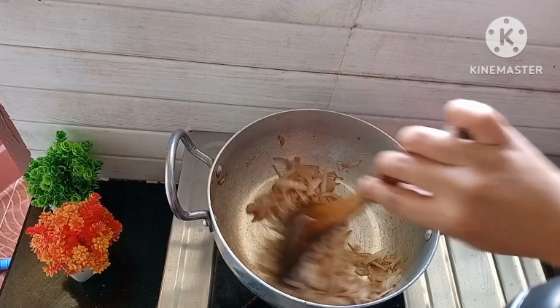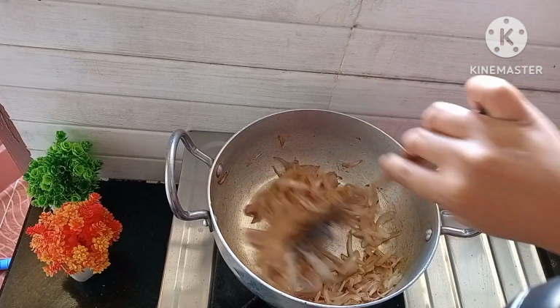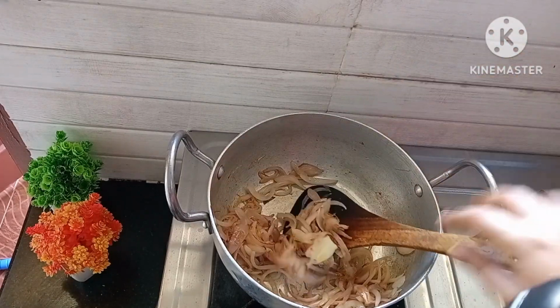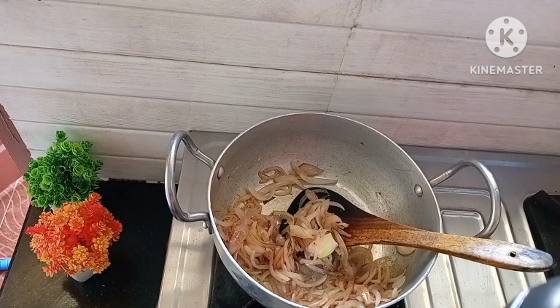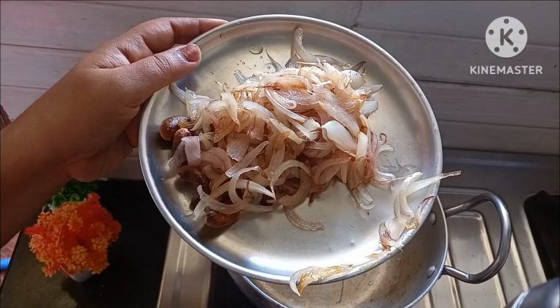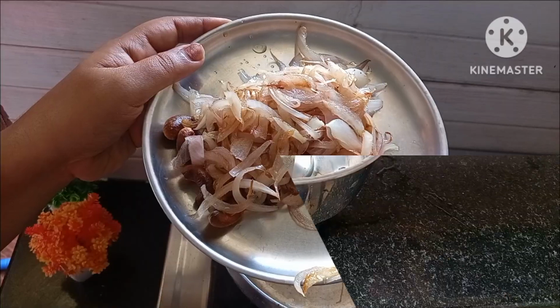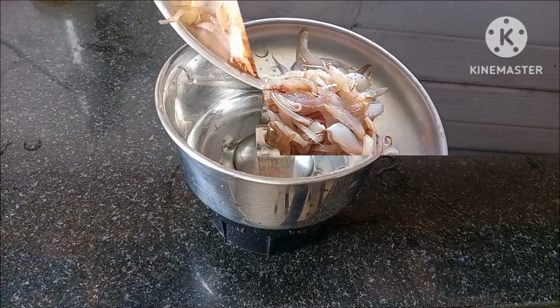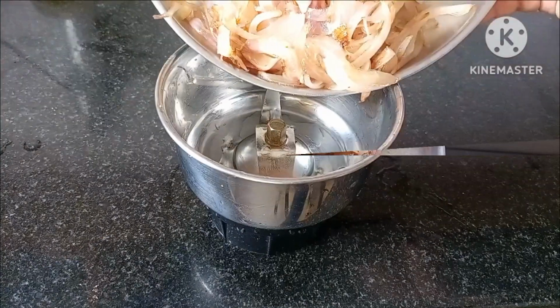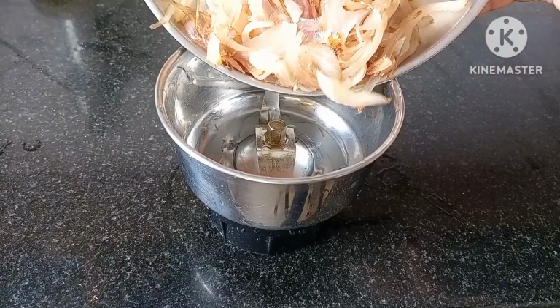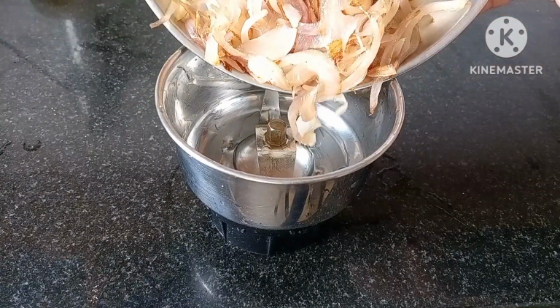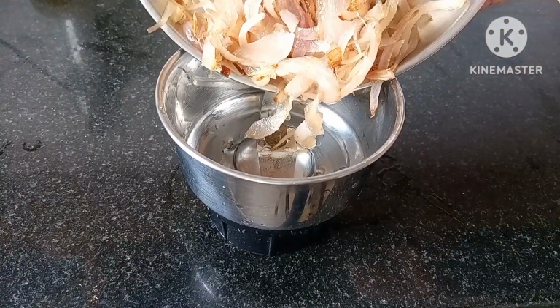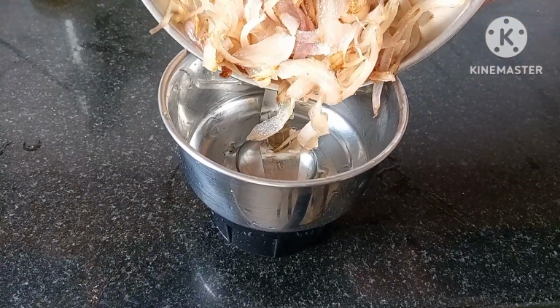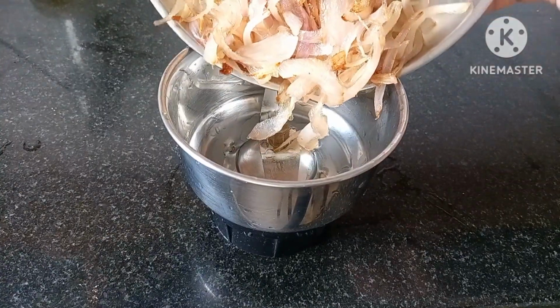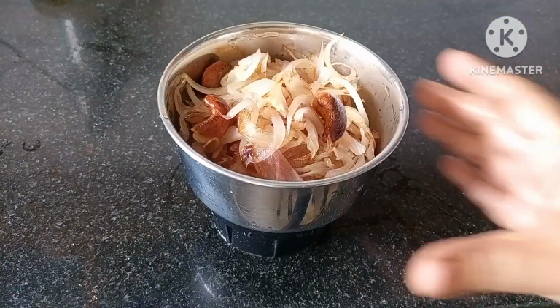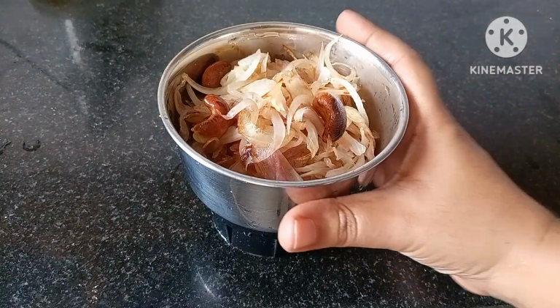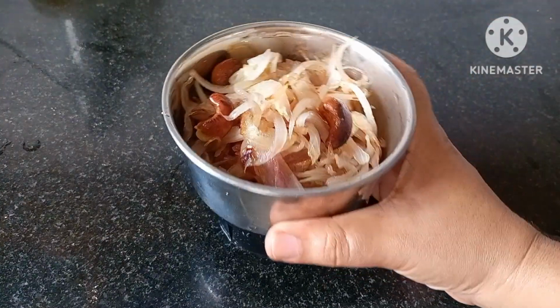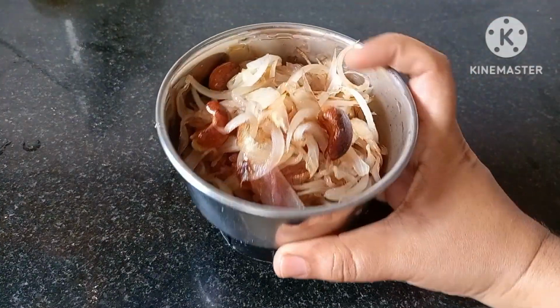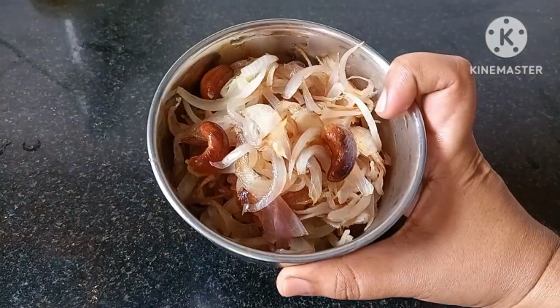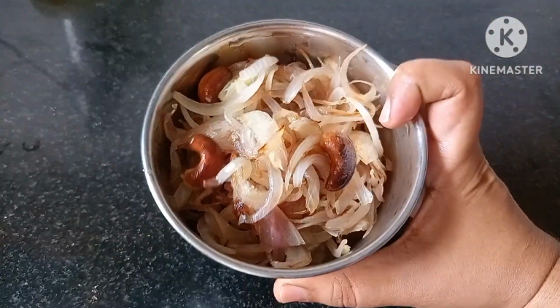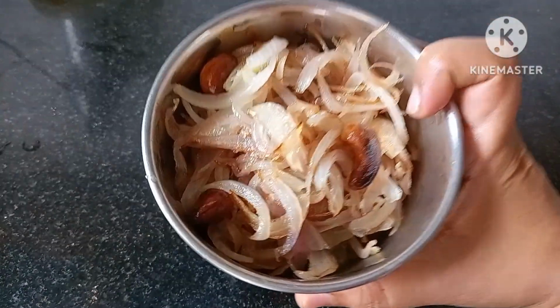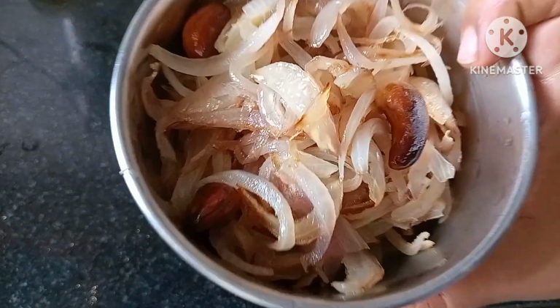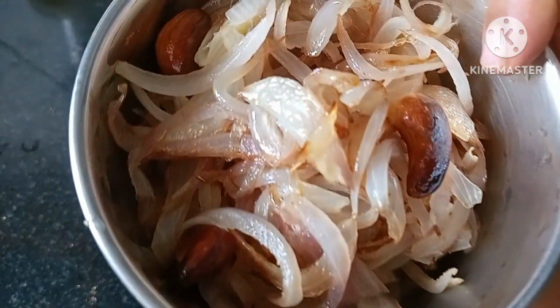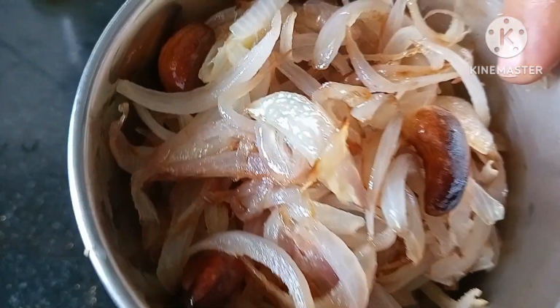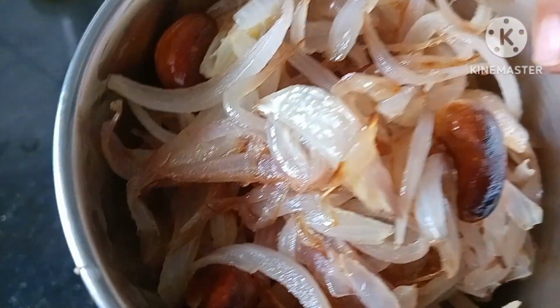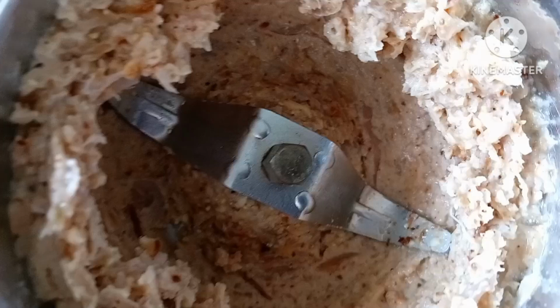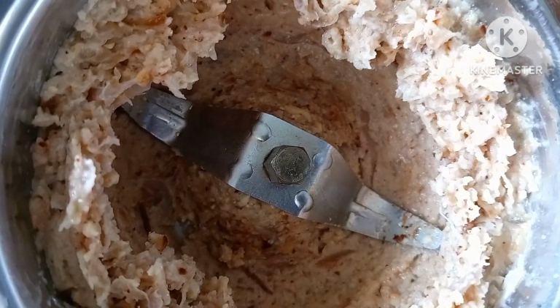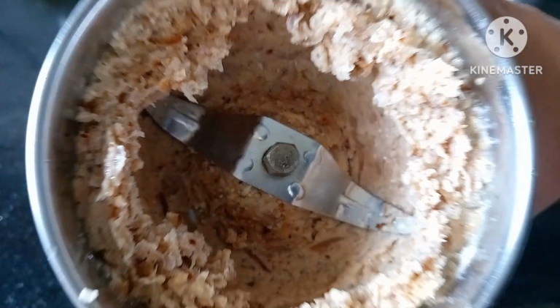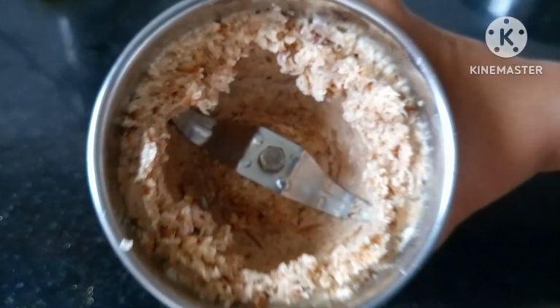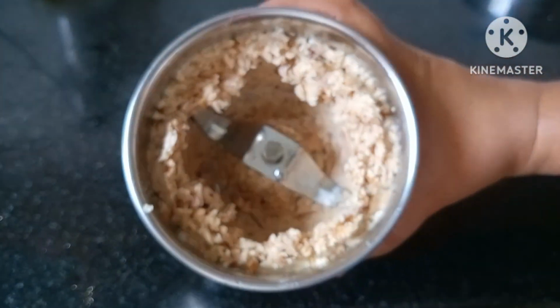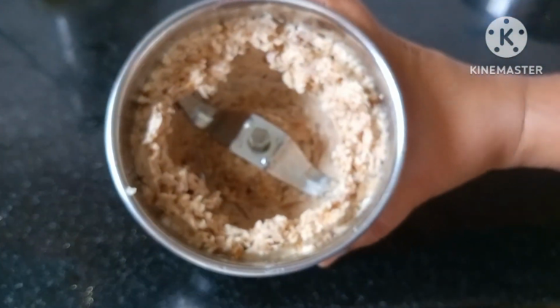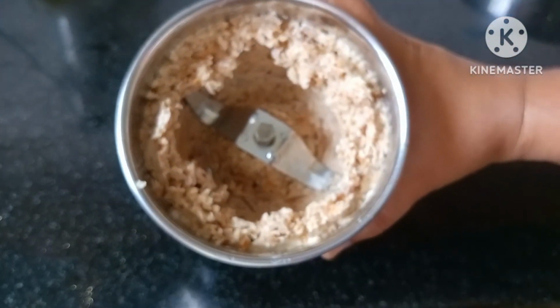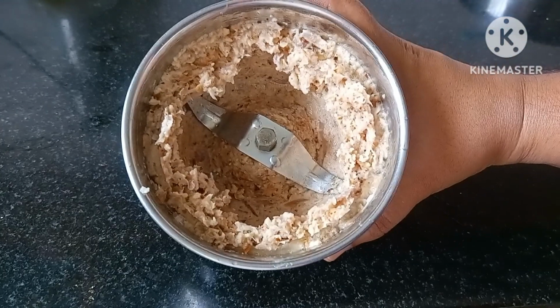Once done, remove the onions on a plate and let them cool down completely. Next, in a mixer jar, add the fried onions and cashew nuts, make a paste, and keep it aside.